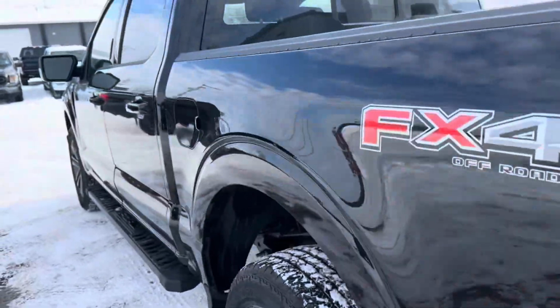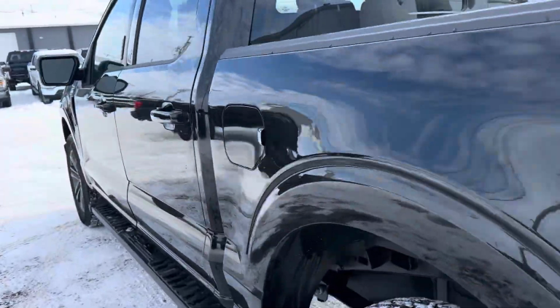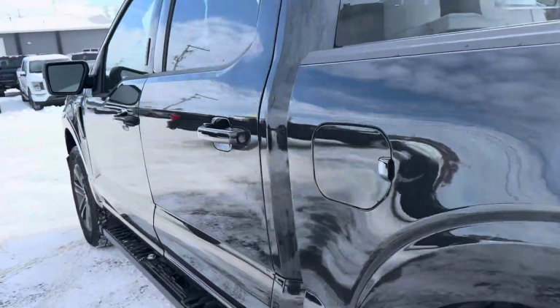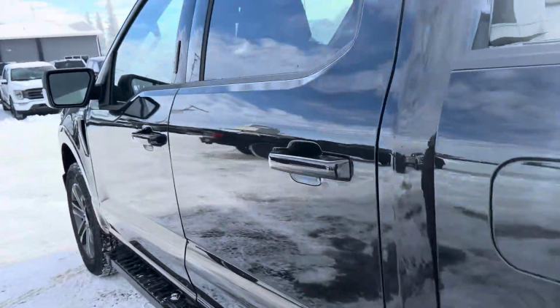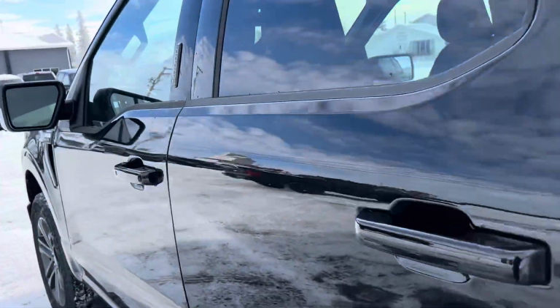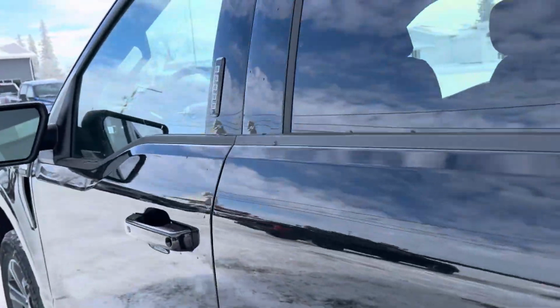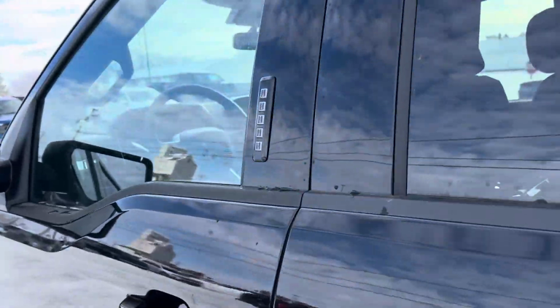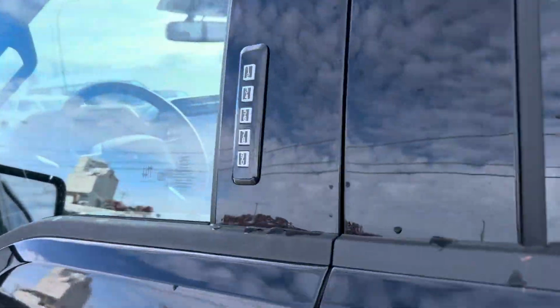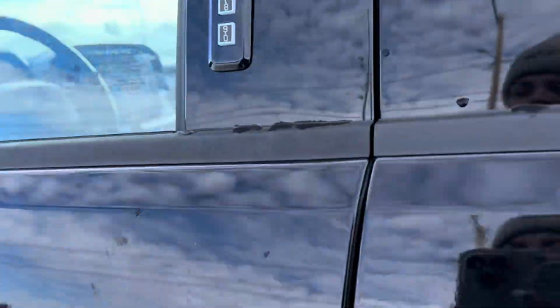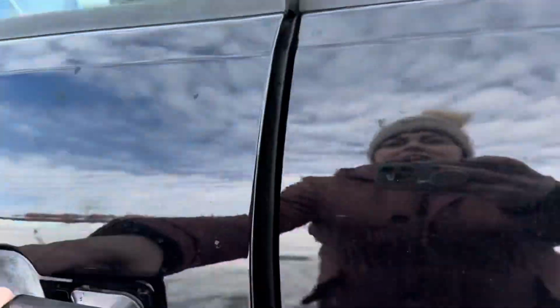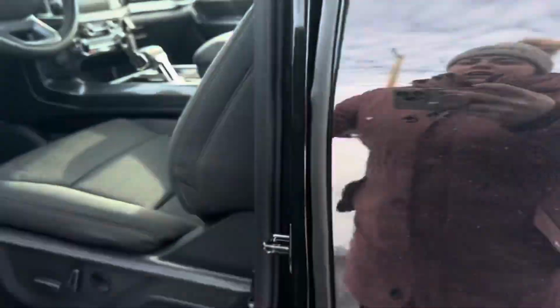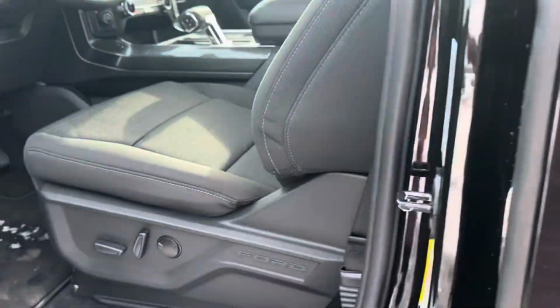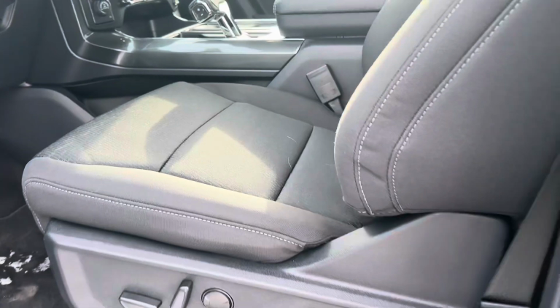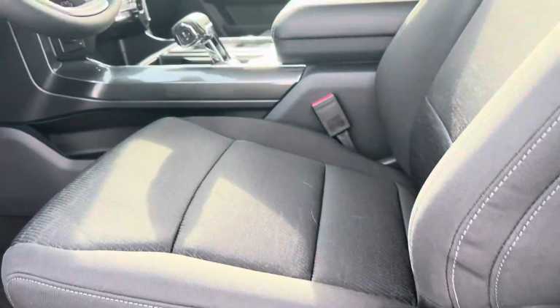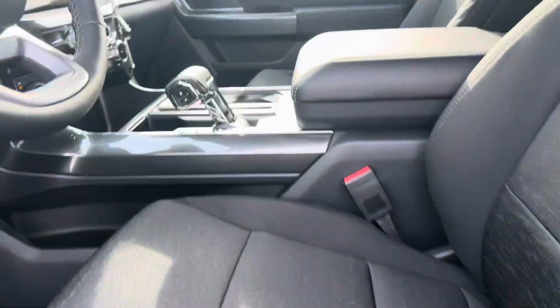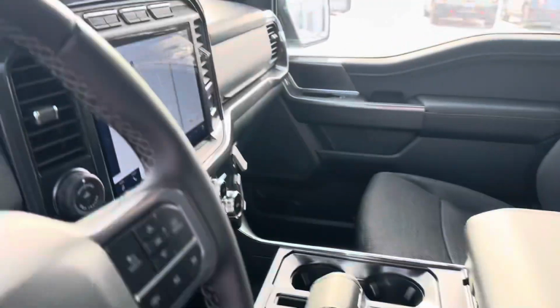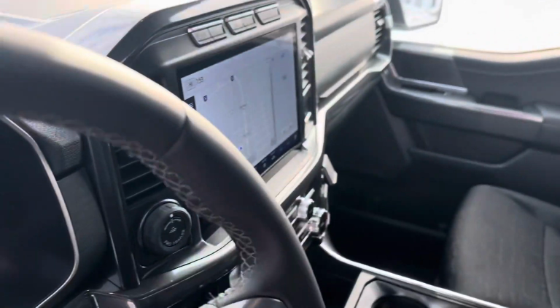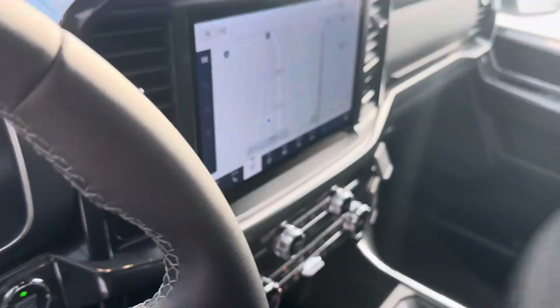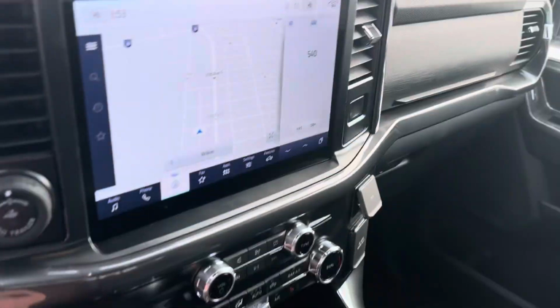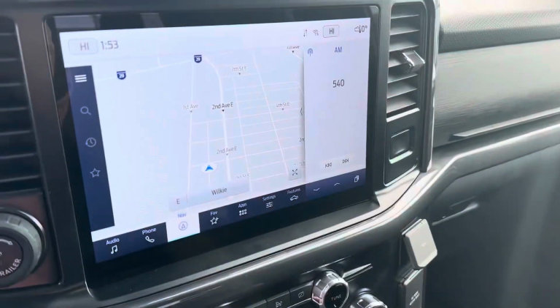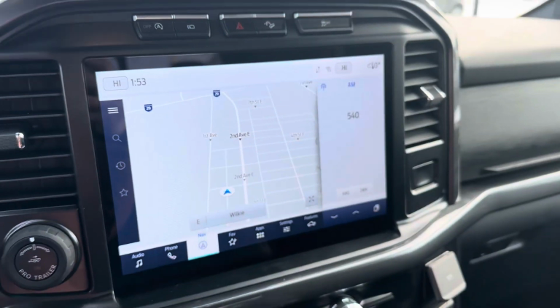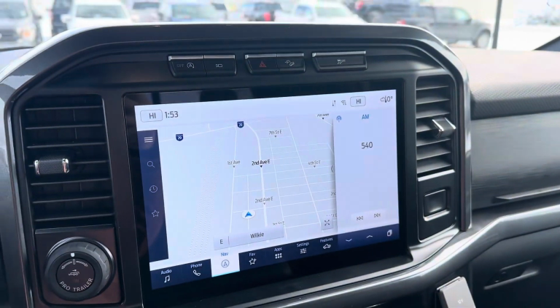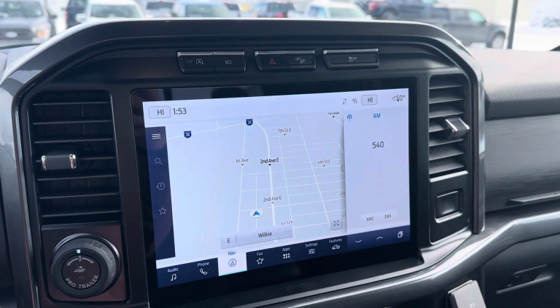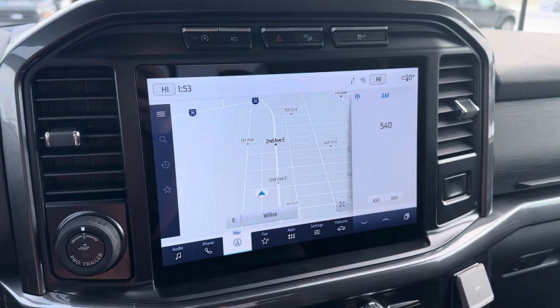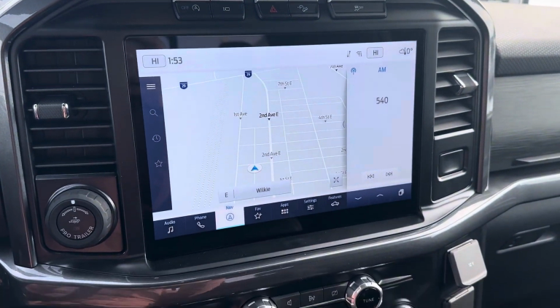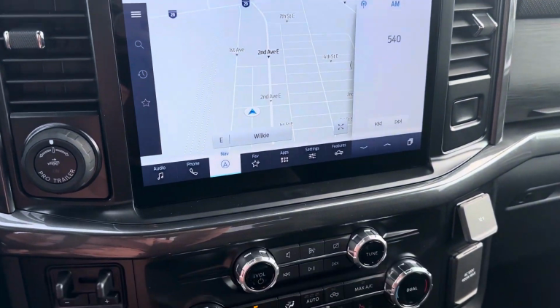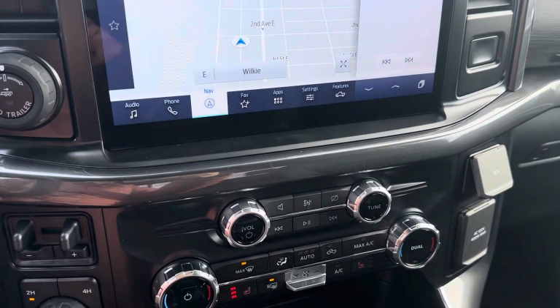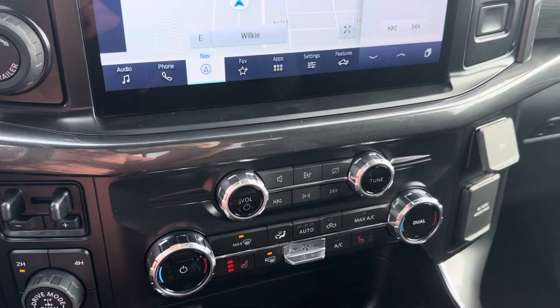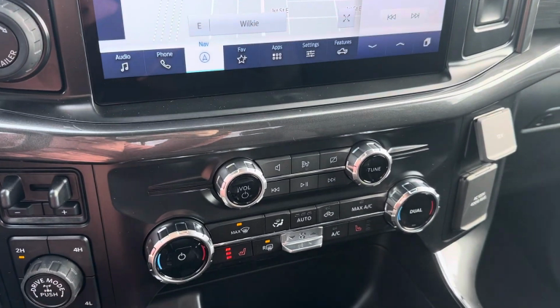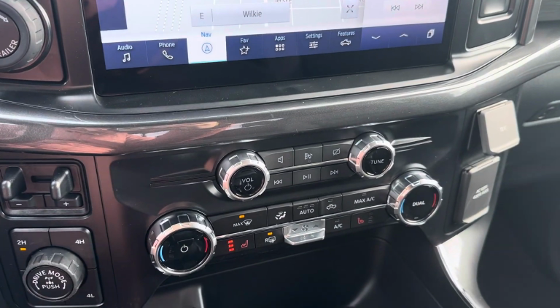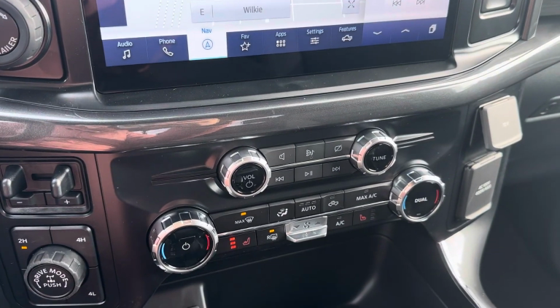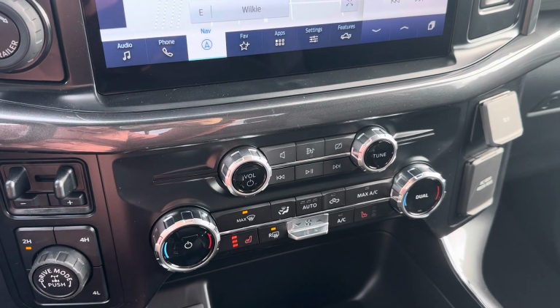Taking a look at the inside here, you've got a key code to get in and nice power cloth seats. To spice it out, you've got your Bluetooth navigation, dual climate control, and heated seats.